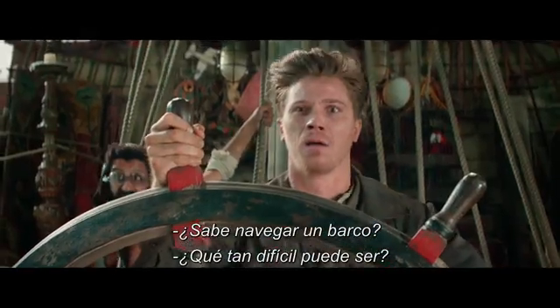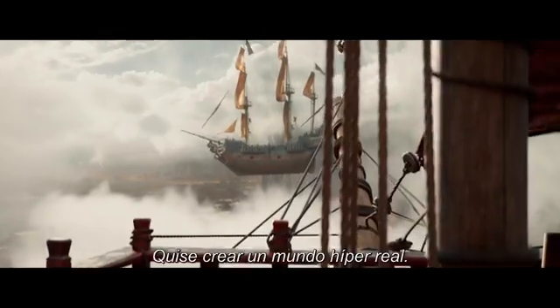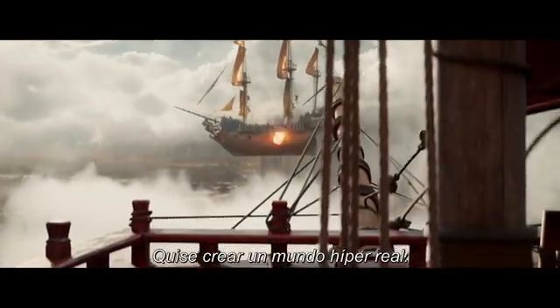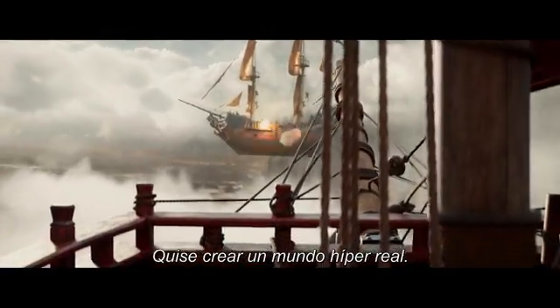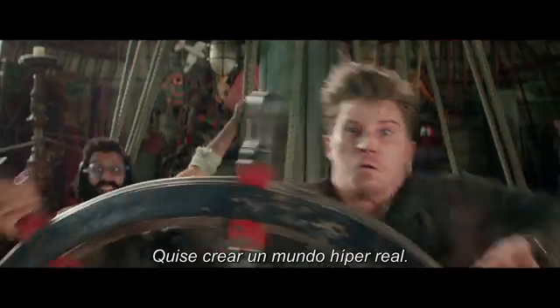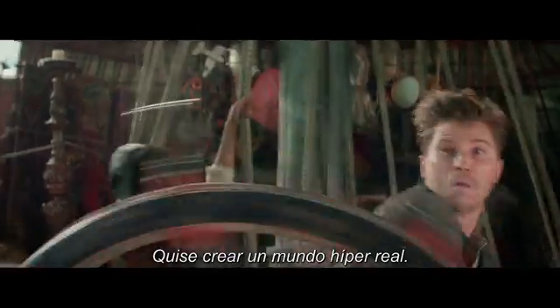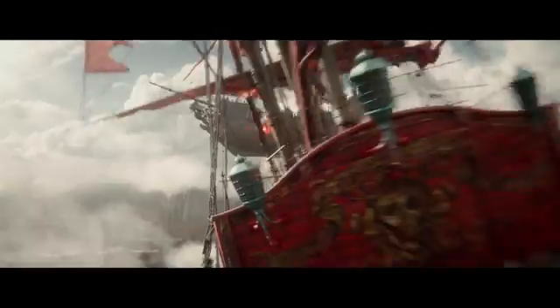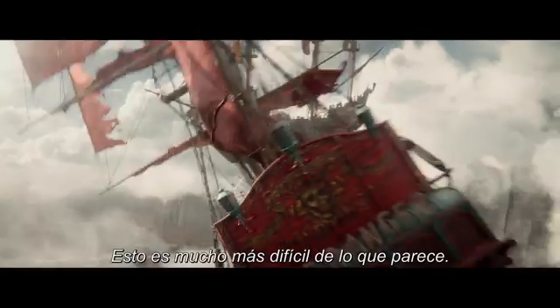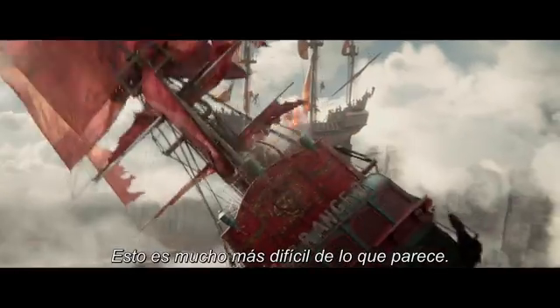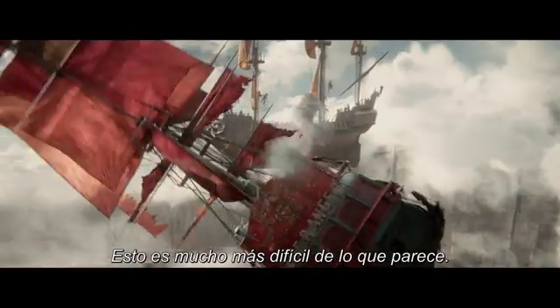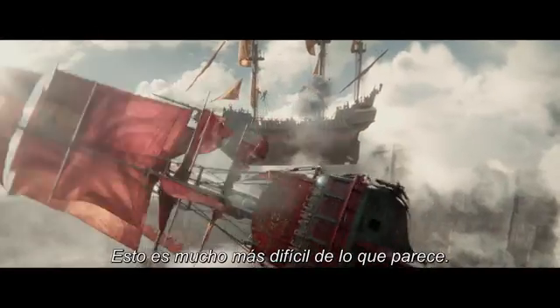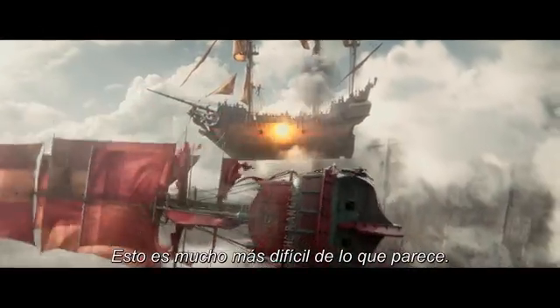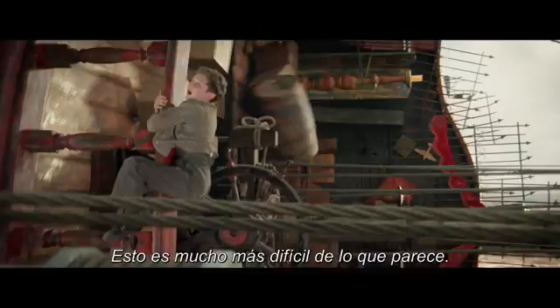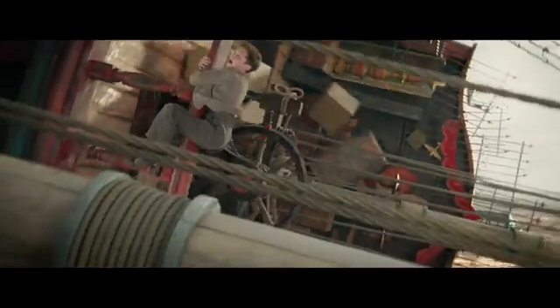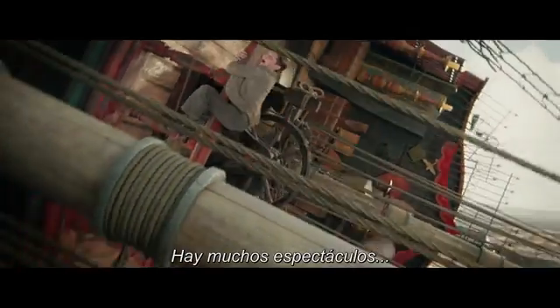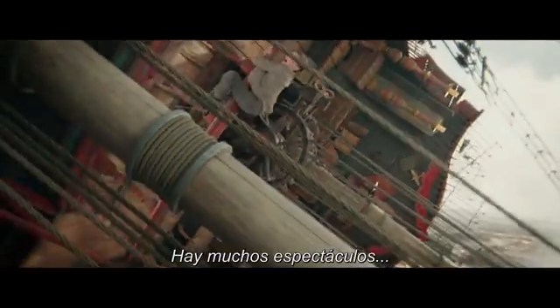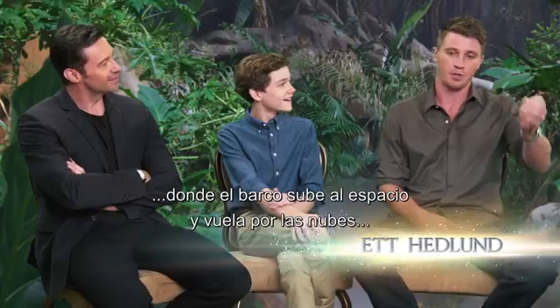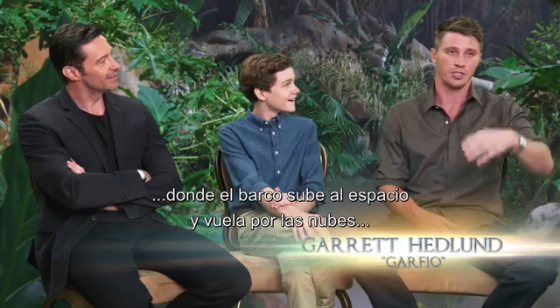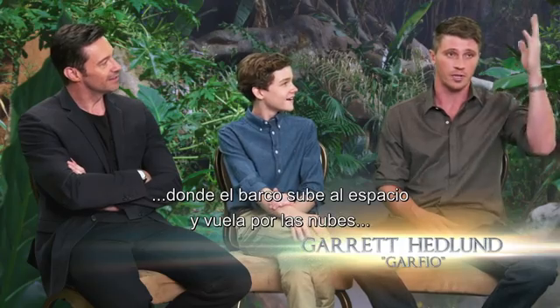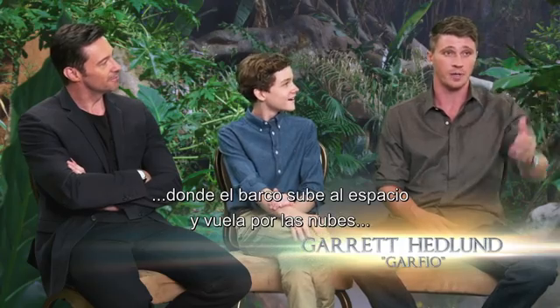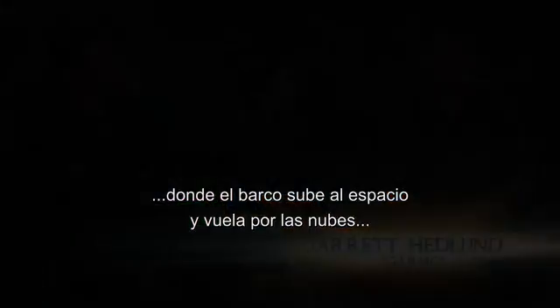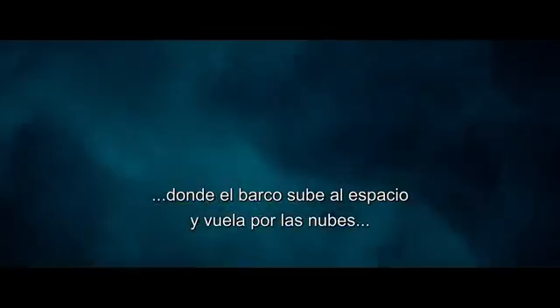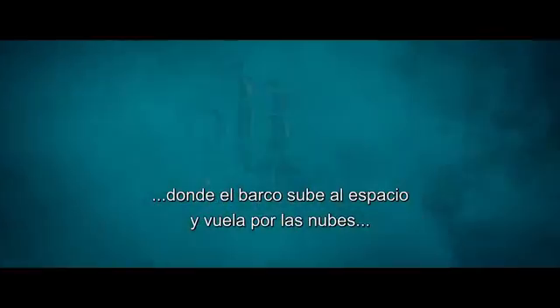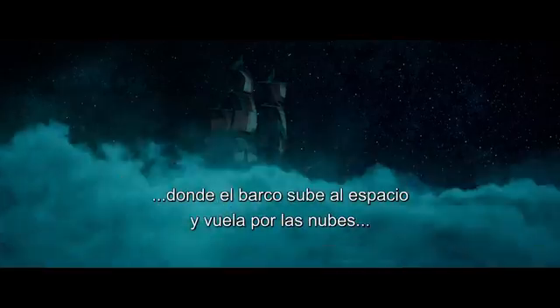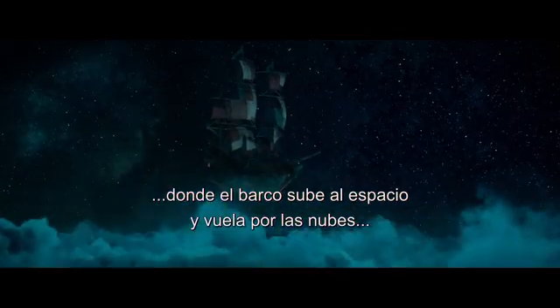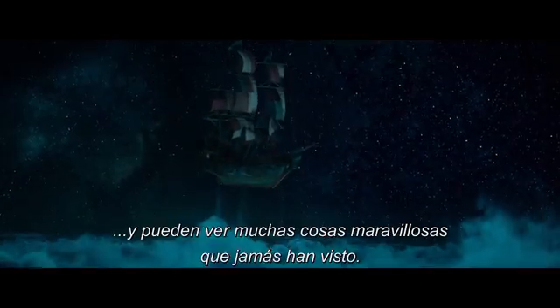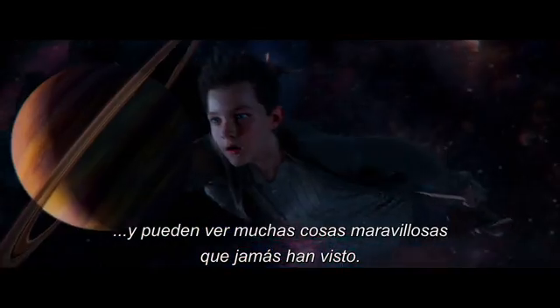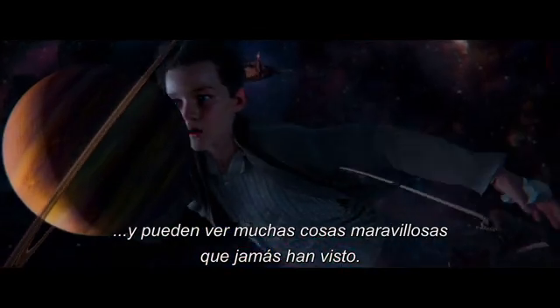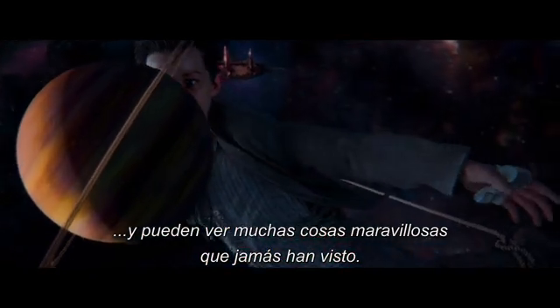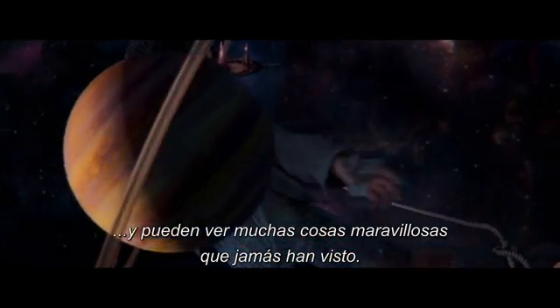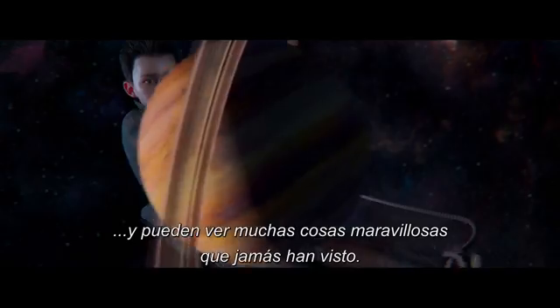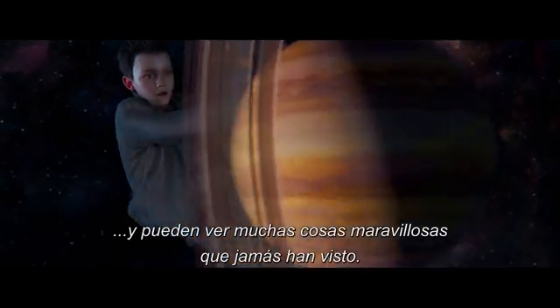So I wanted to create a hyper-real world. There's so many spectacles where the ship goes up into space and sort of soars through the skies, and there's a lot of wonderful things you get to see that you've never seen before.